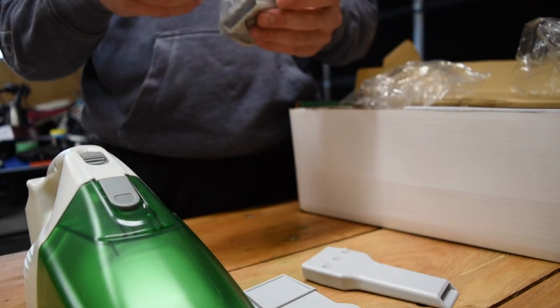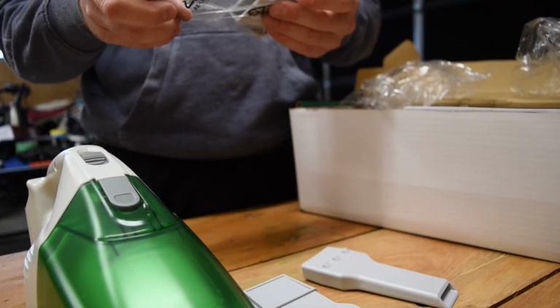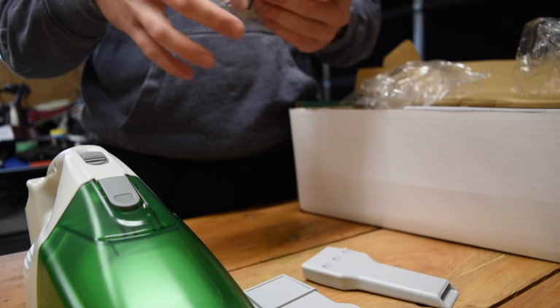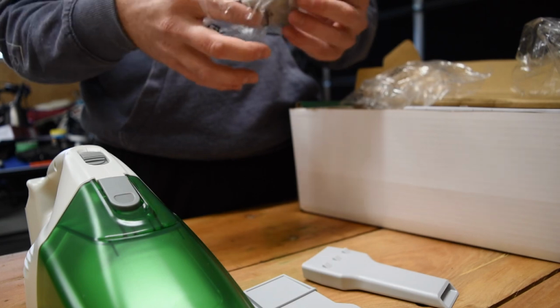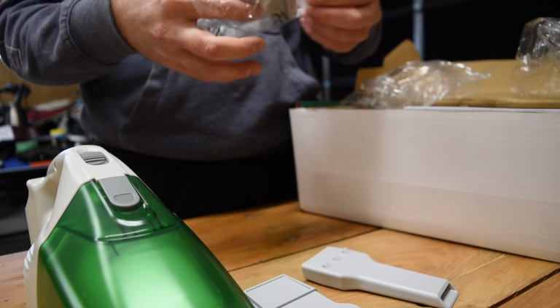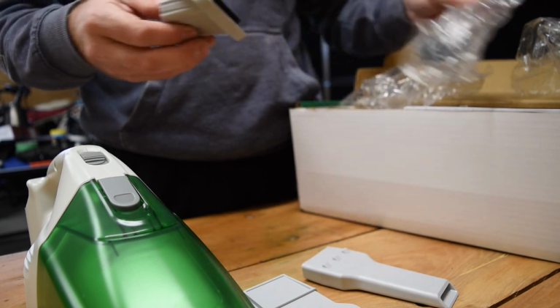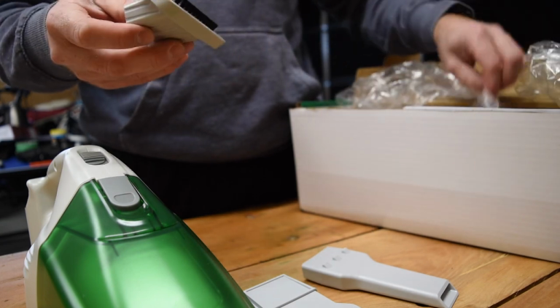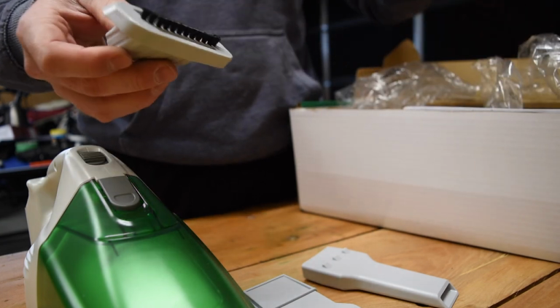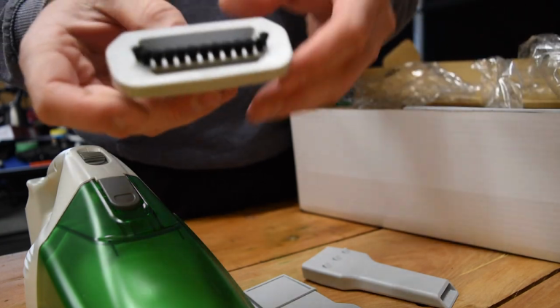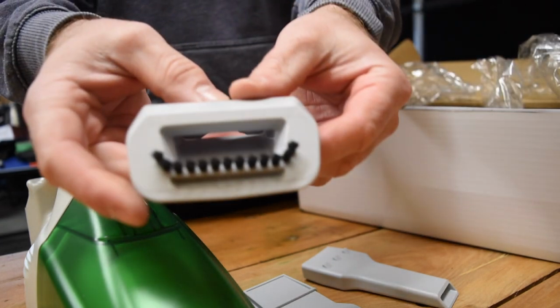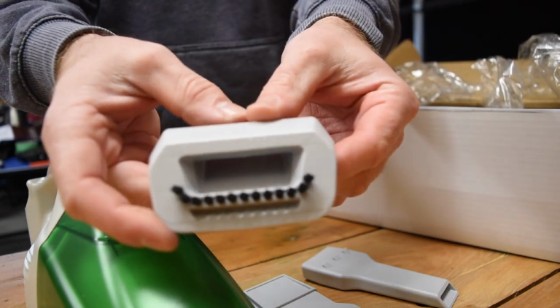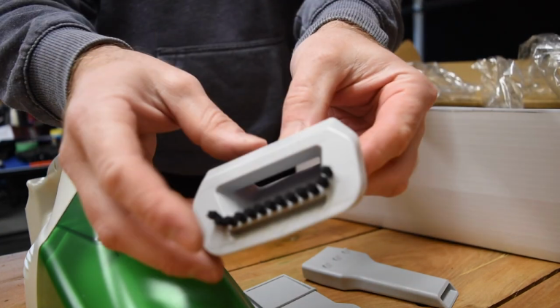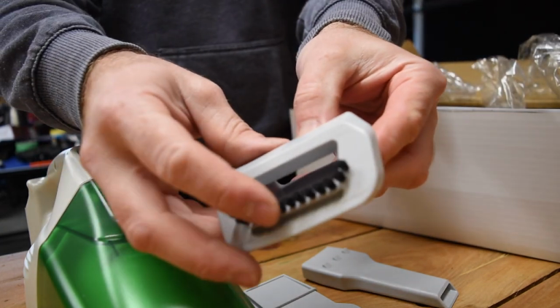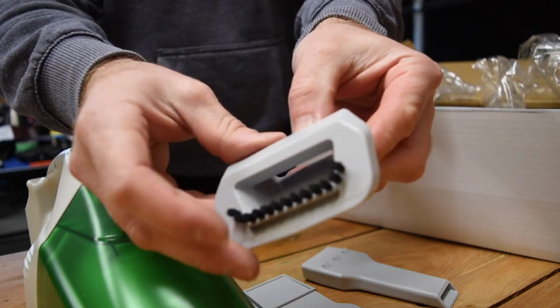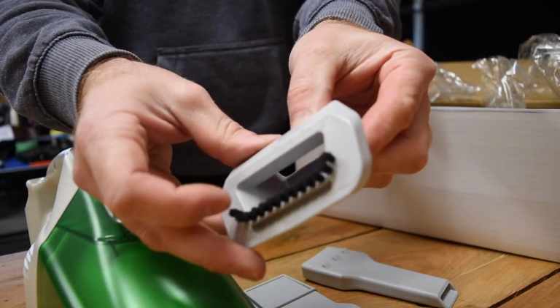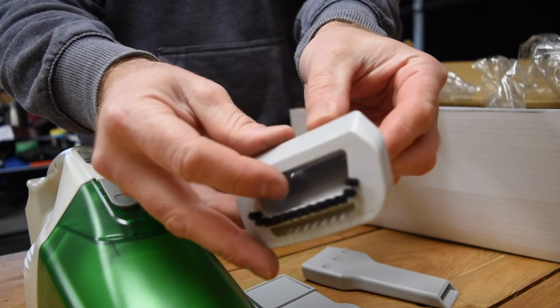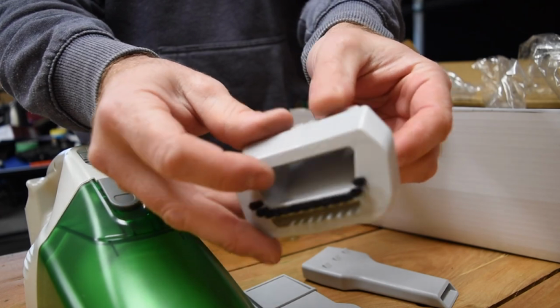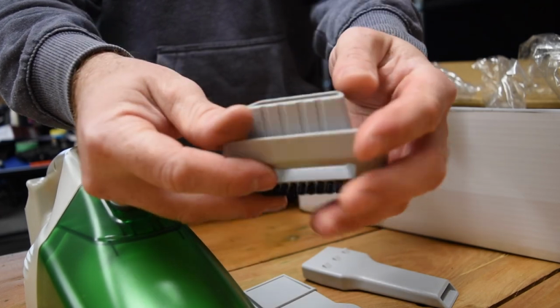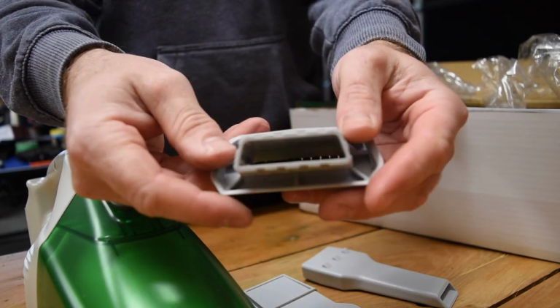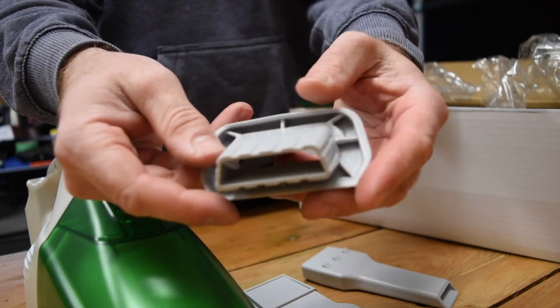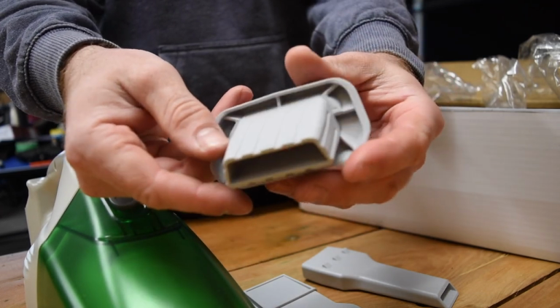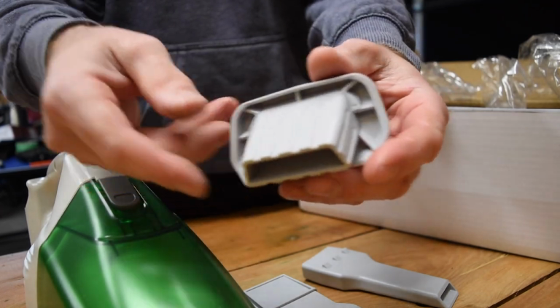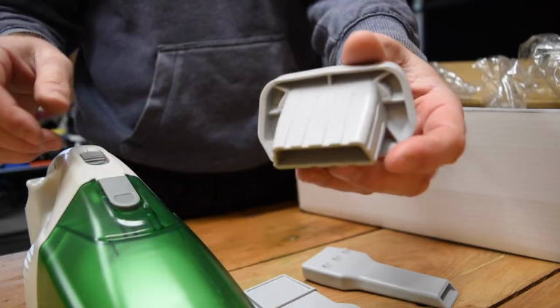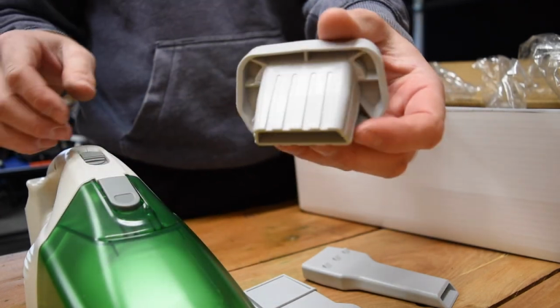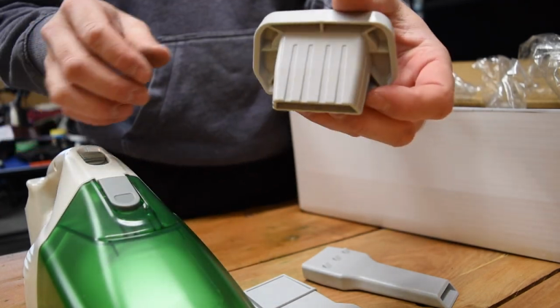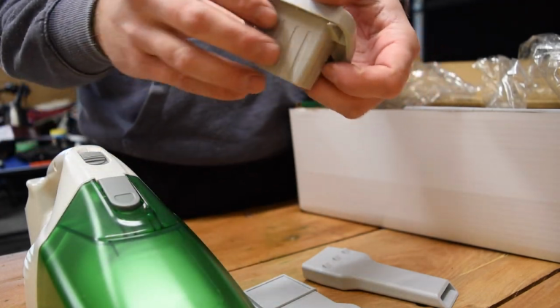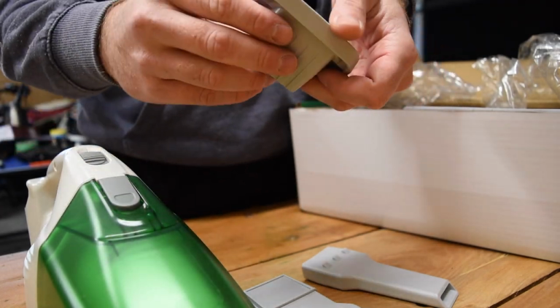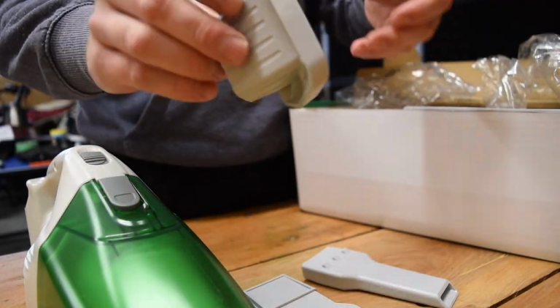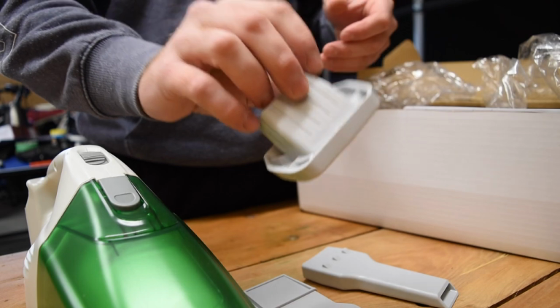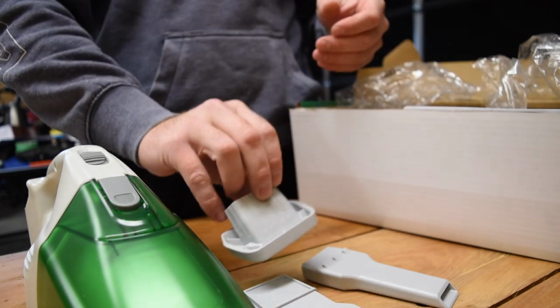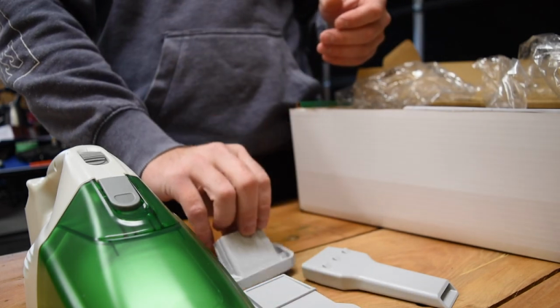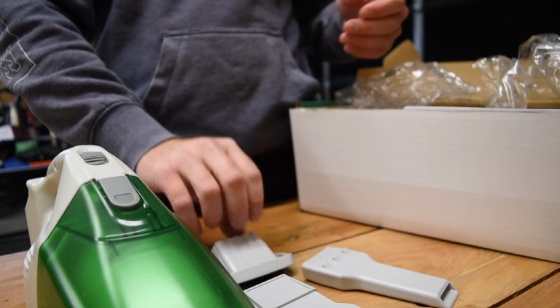The last tool that comes with it is like a wee brush tool — and you would assume that's for freeing stuff on carpets to suck it up.